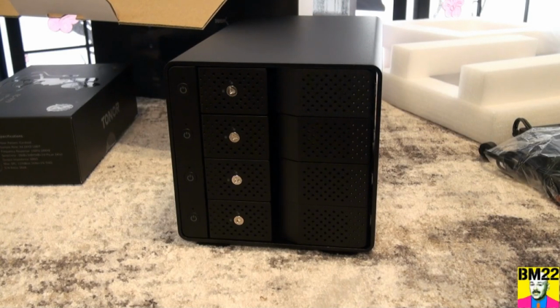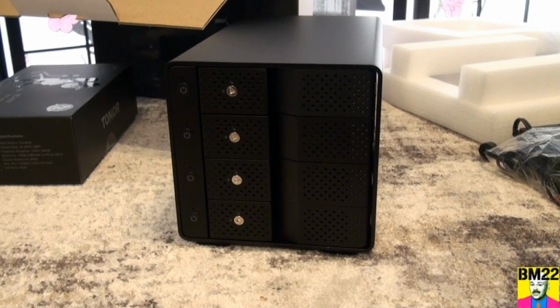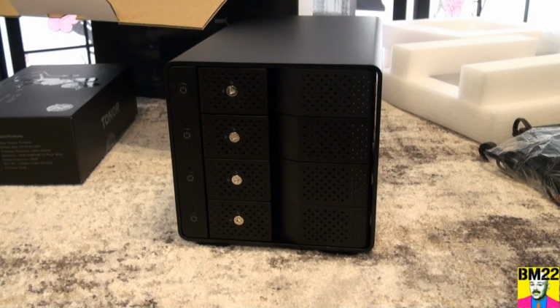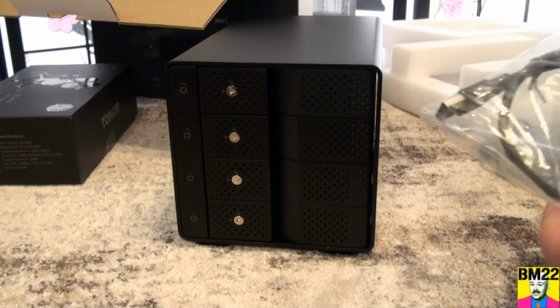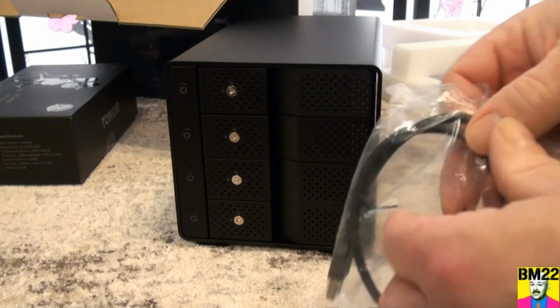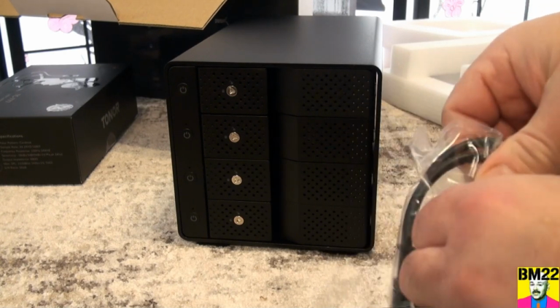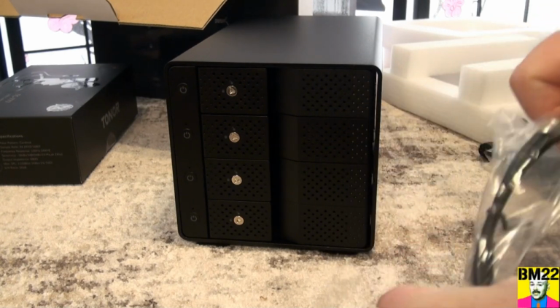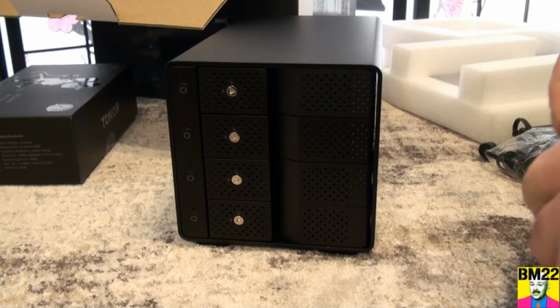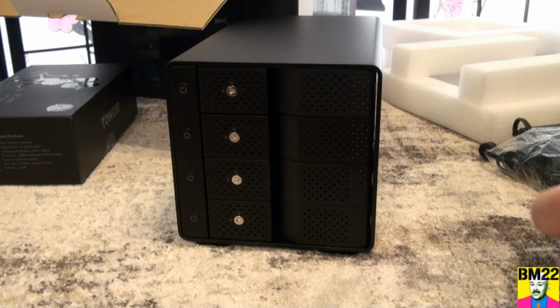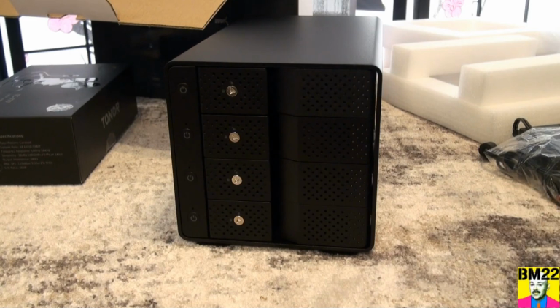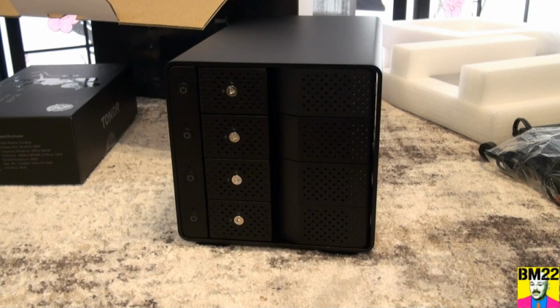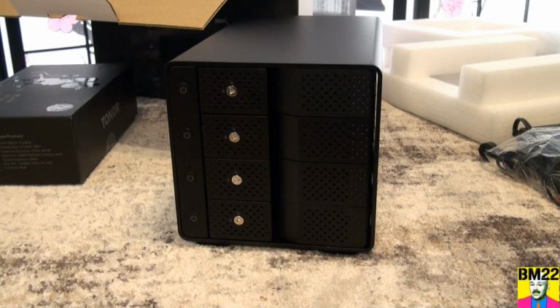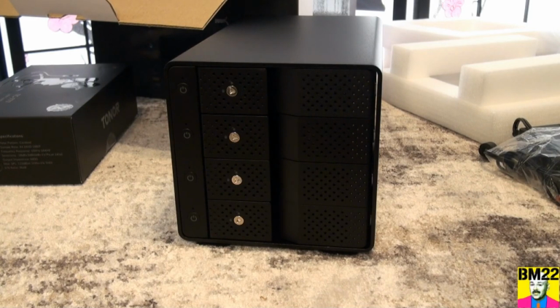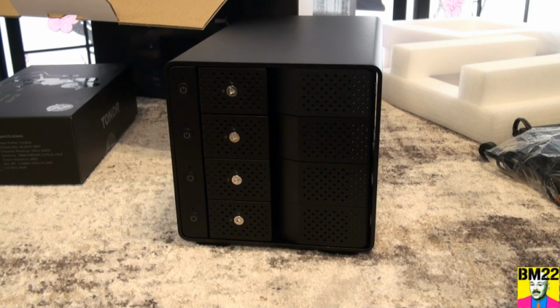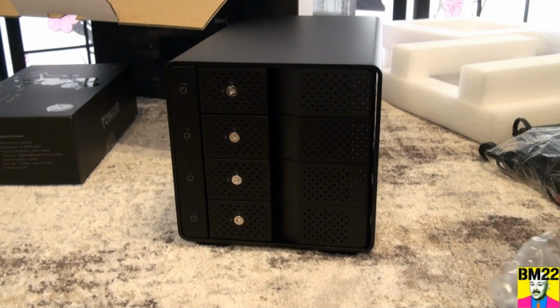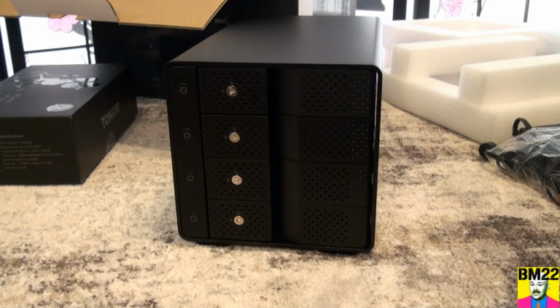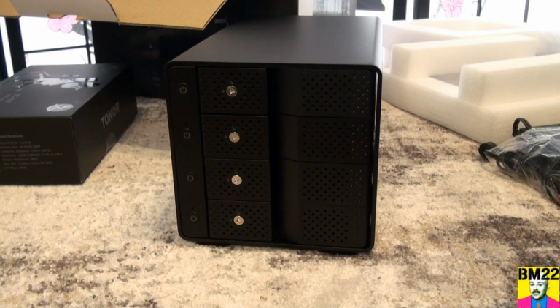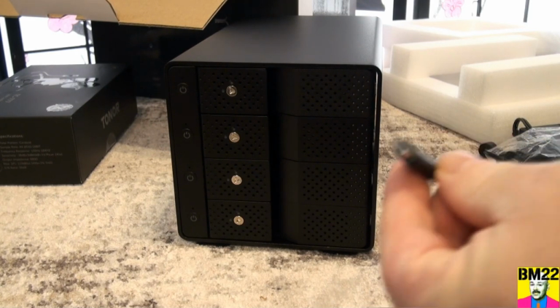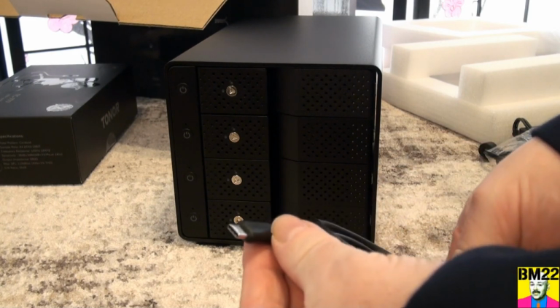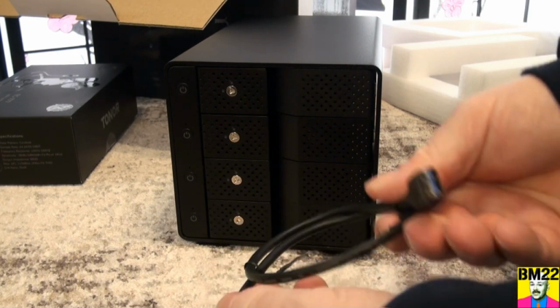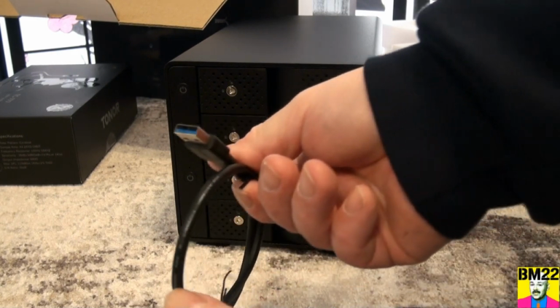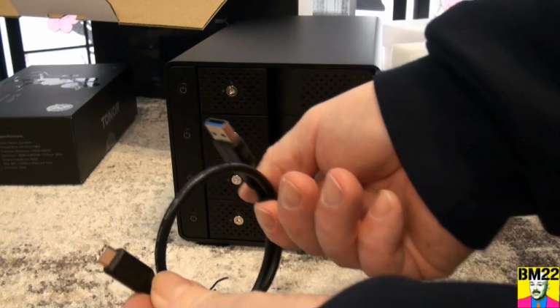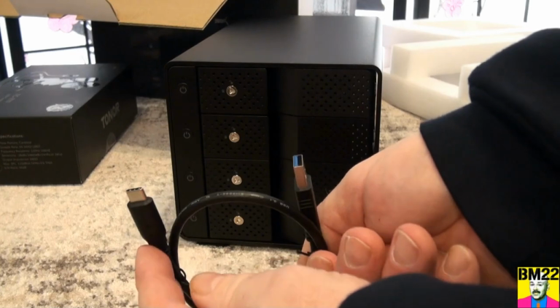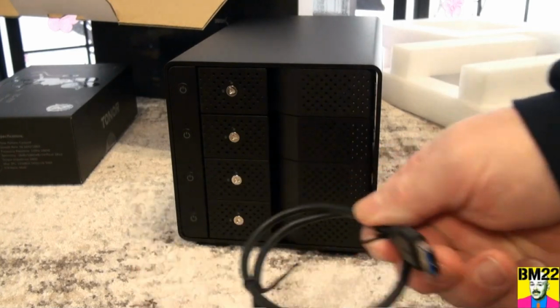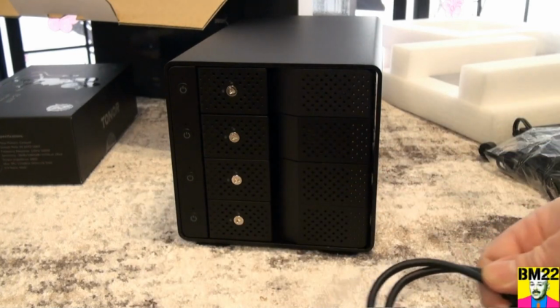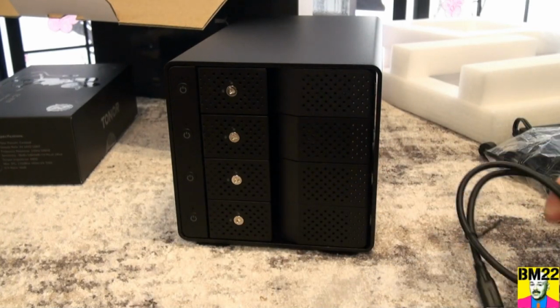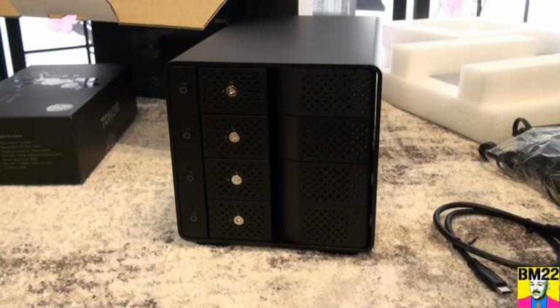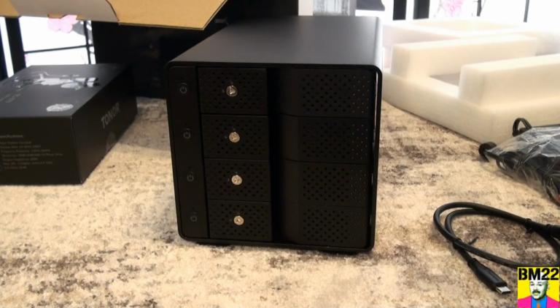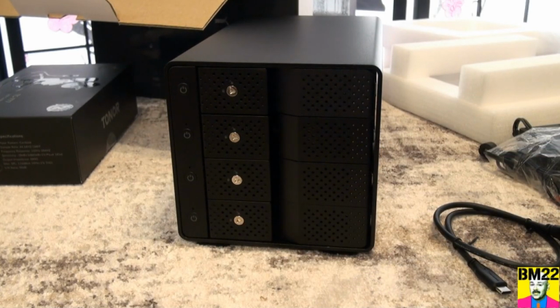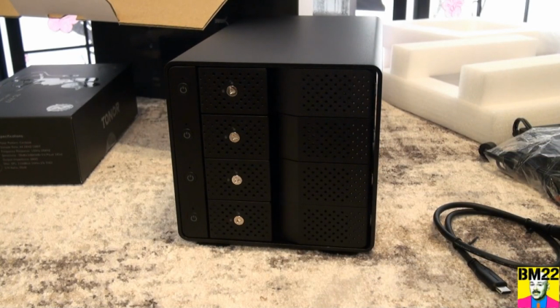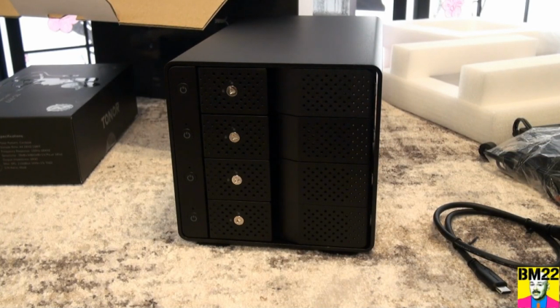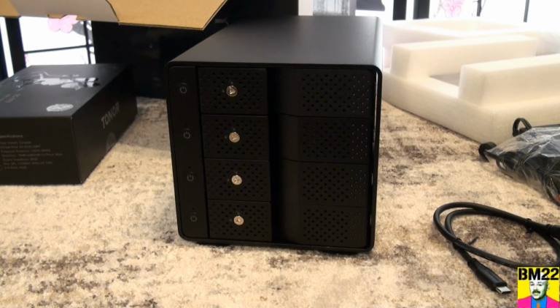Something I wasn't entirely thrilled with is this is a USB-C connection. So it comes with an adapter and it comes with a cord. Plug your USB to one side, plug your USB-C to this, and you've got your connection.